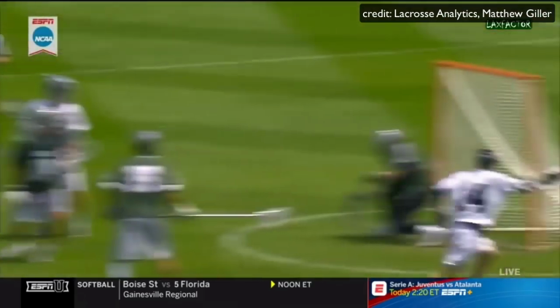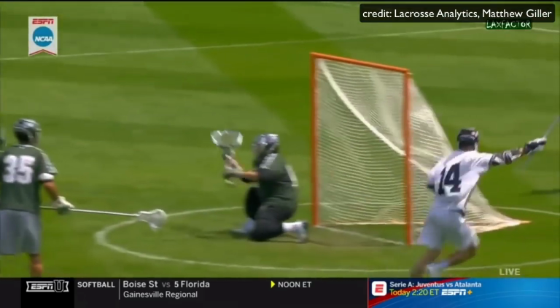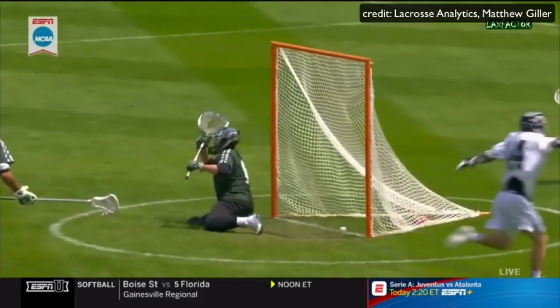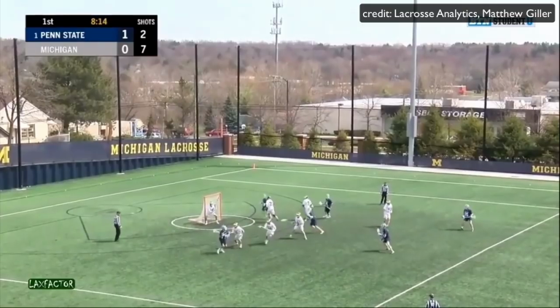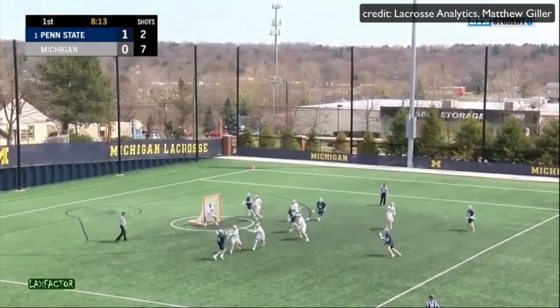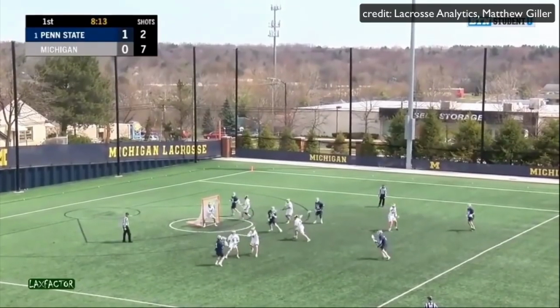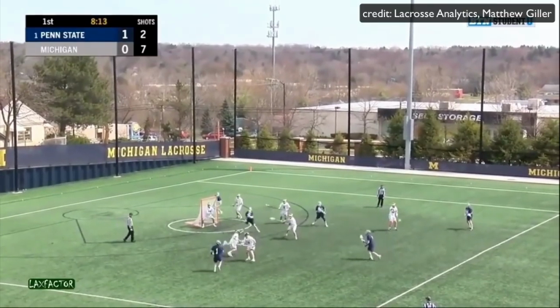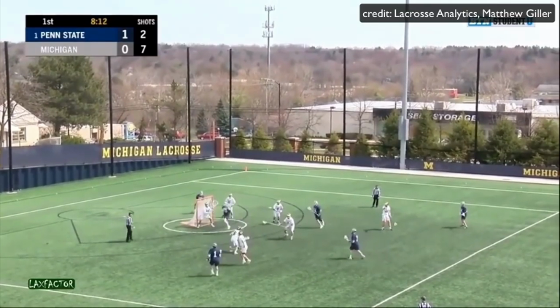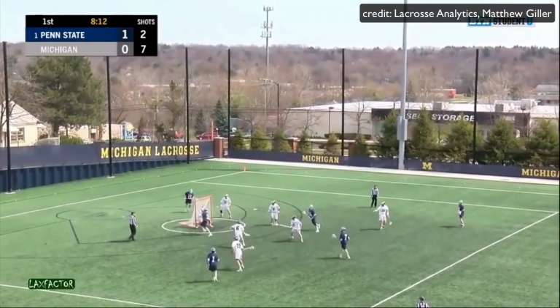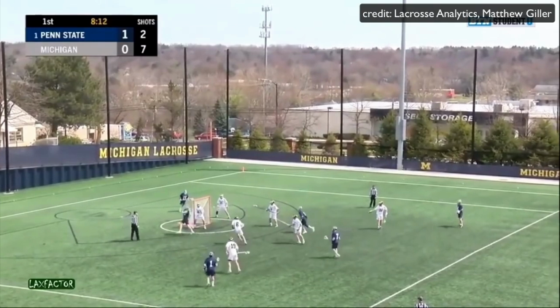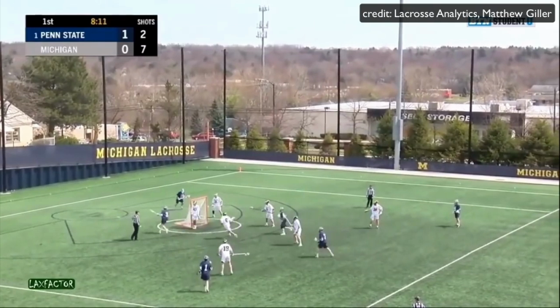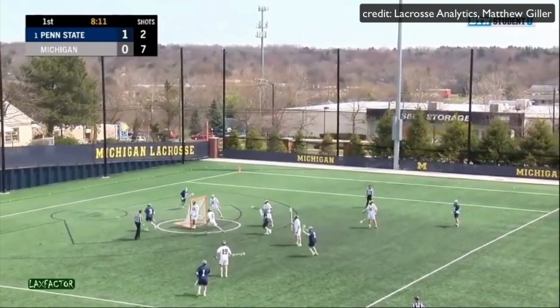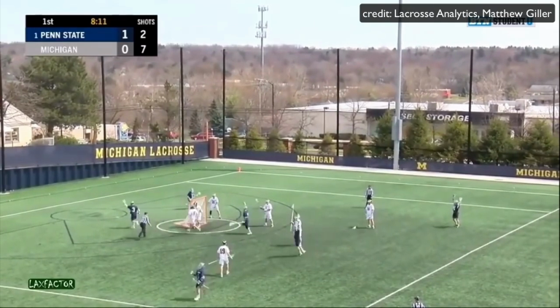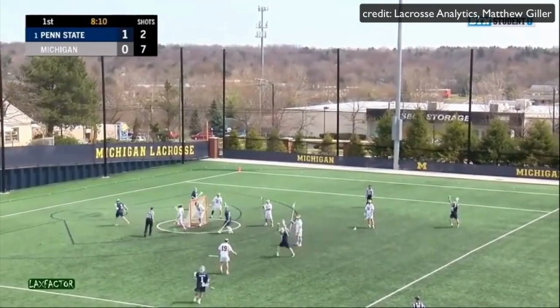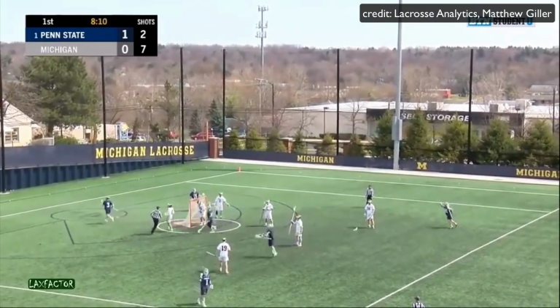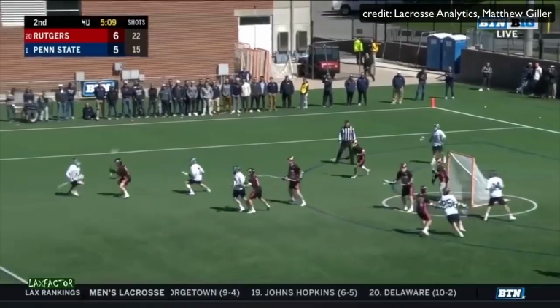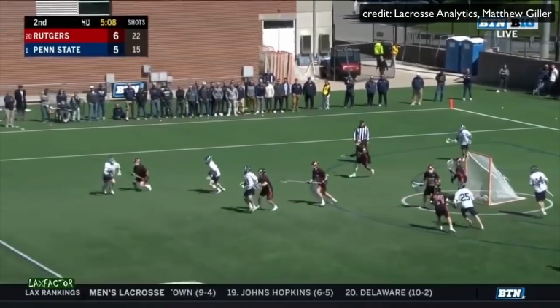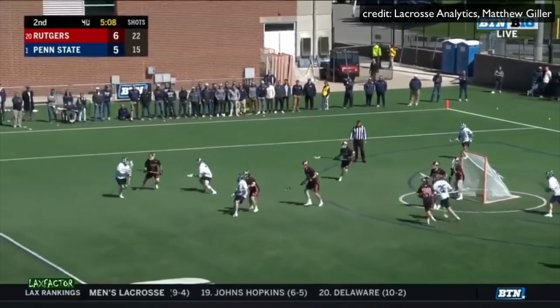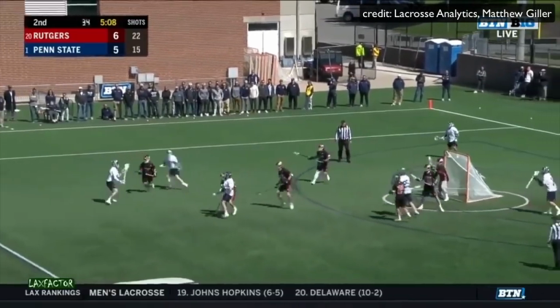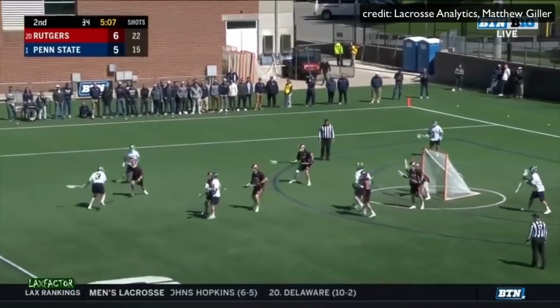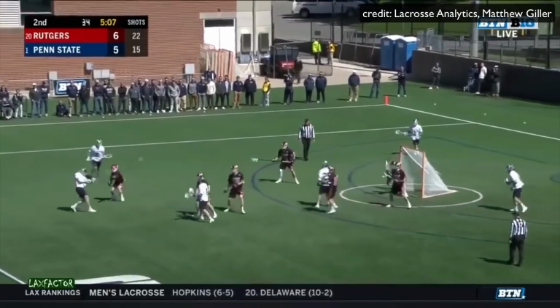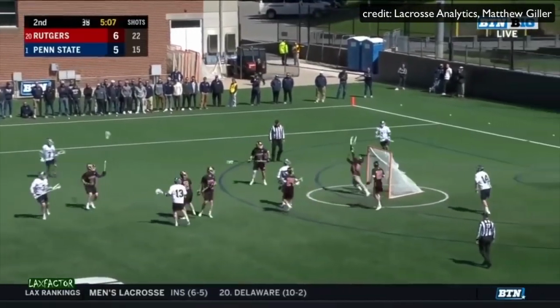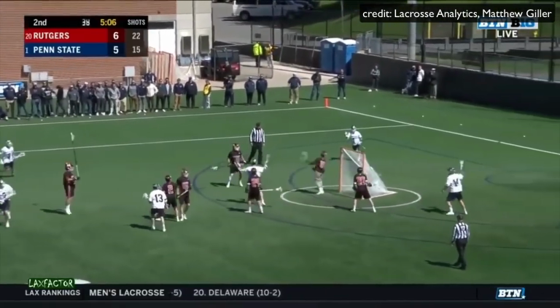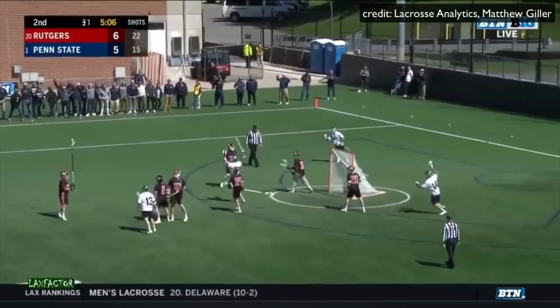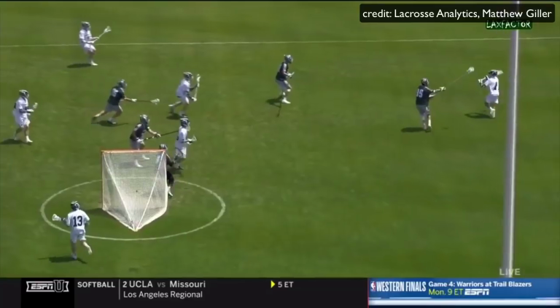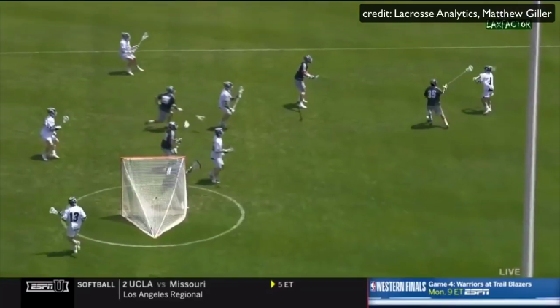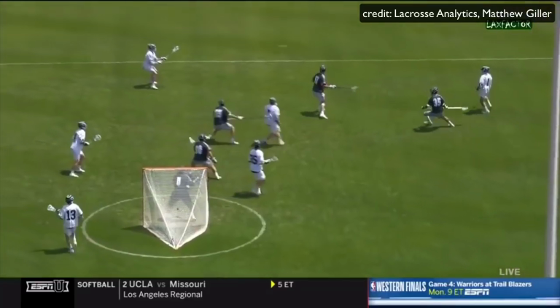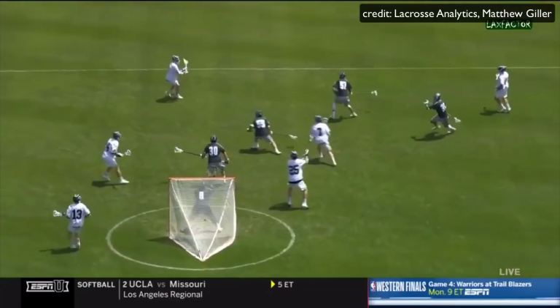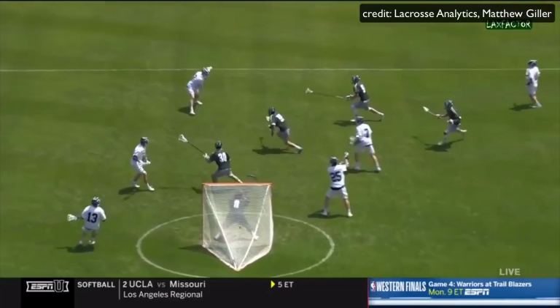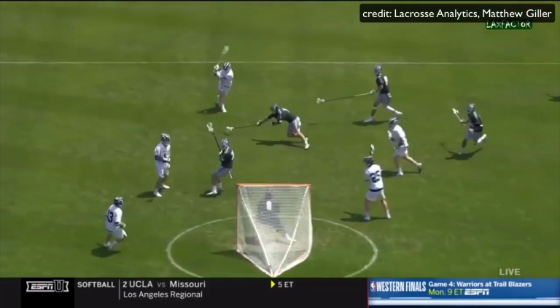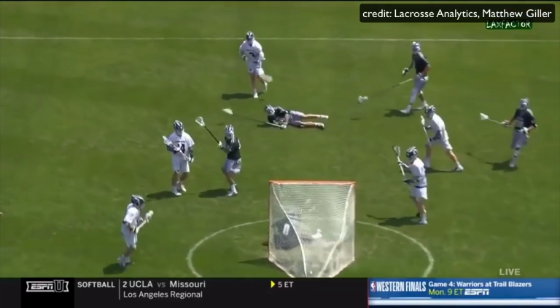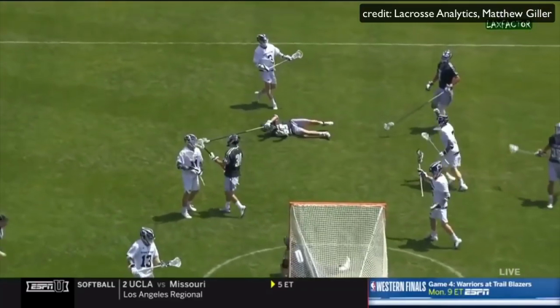Here's another thing O'Keefe does really well: he presents a very clear target to his teammates. His stick is up right next to his ear, so anyone with decent stick skills can easily make a pass to him.